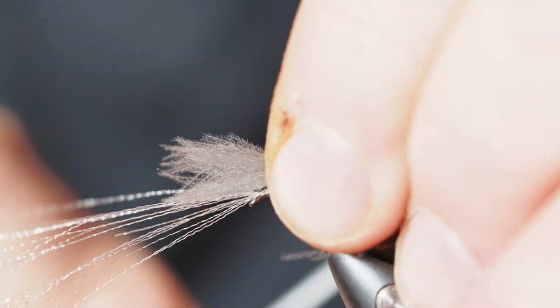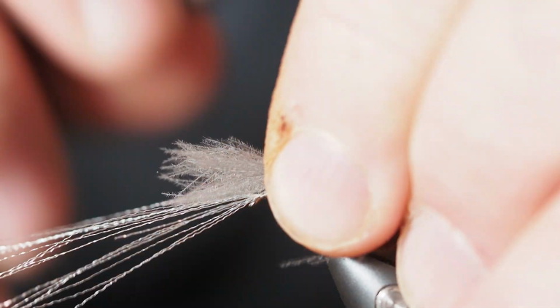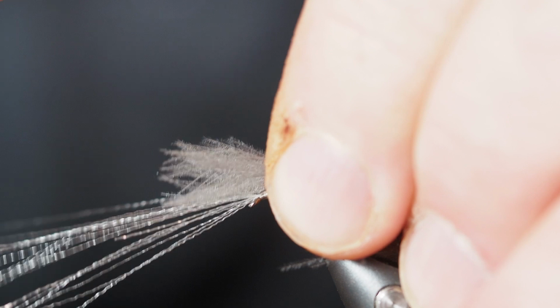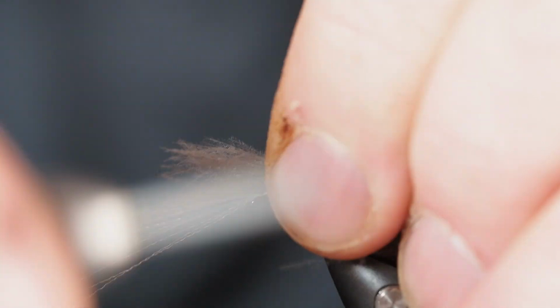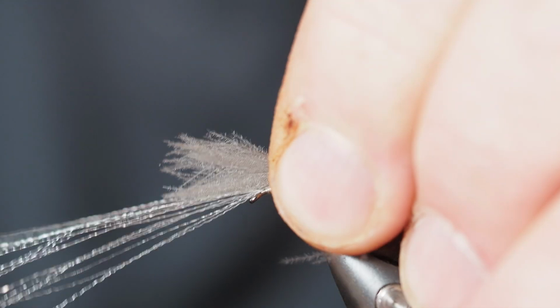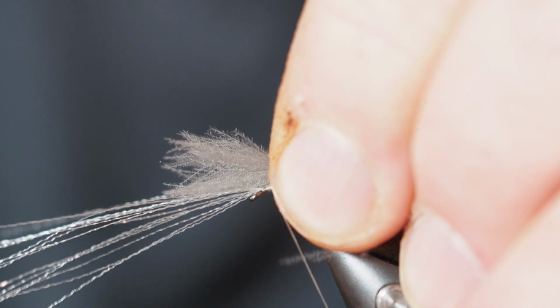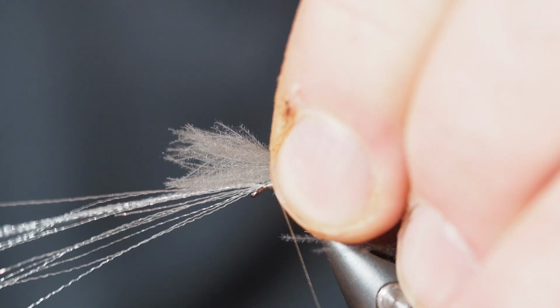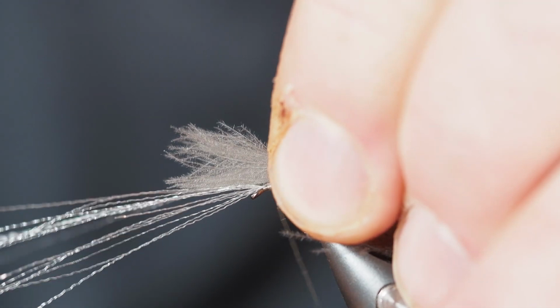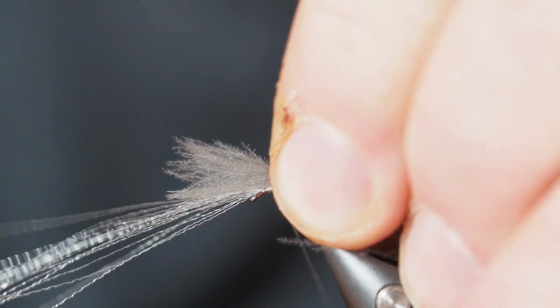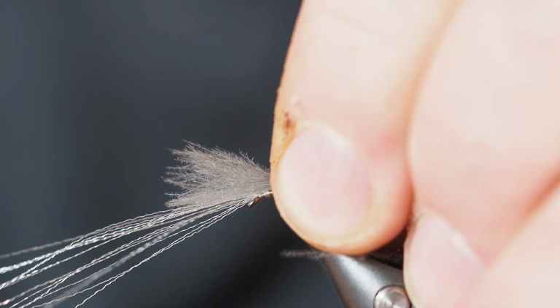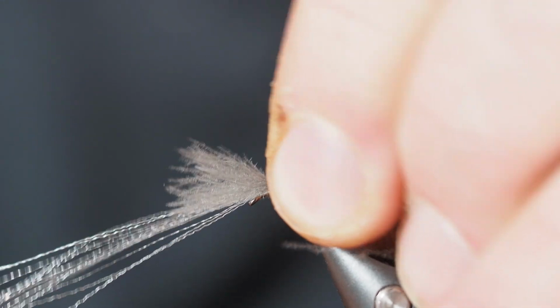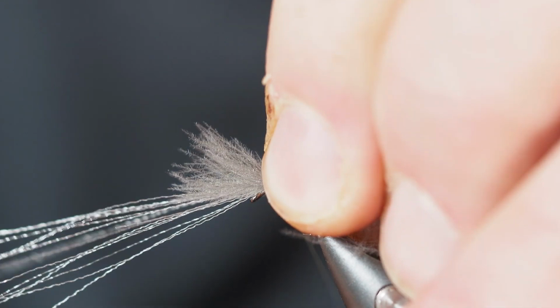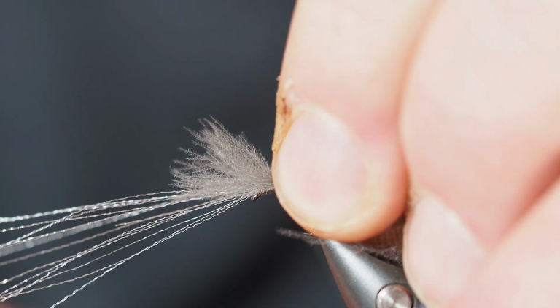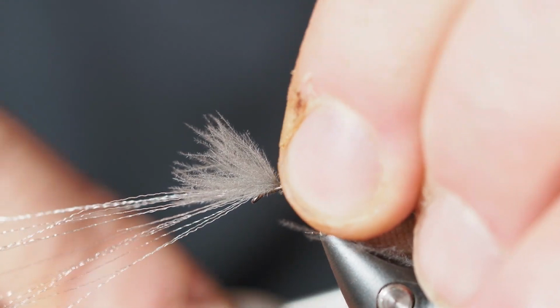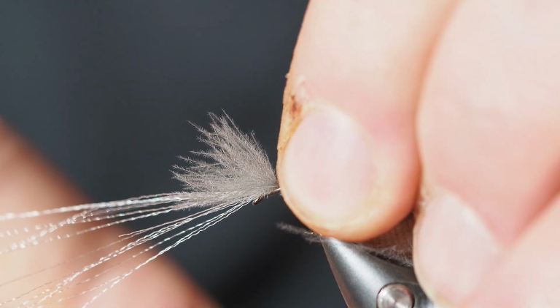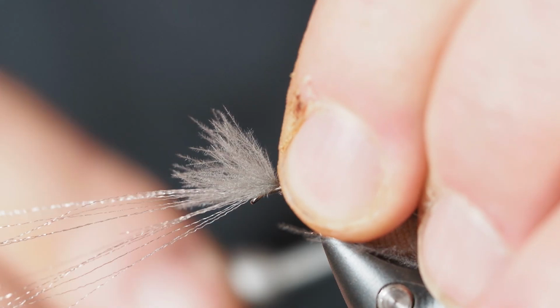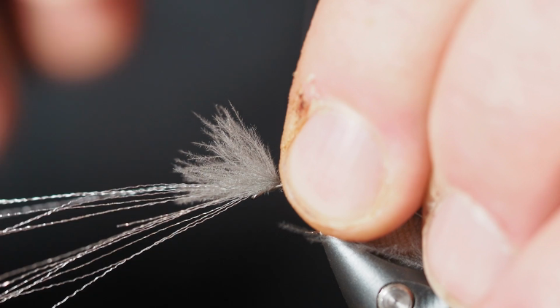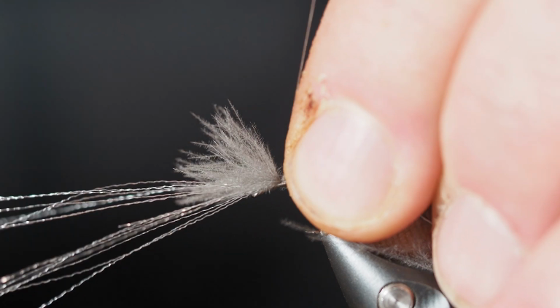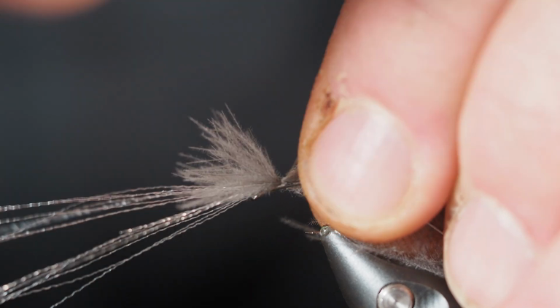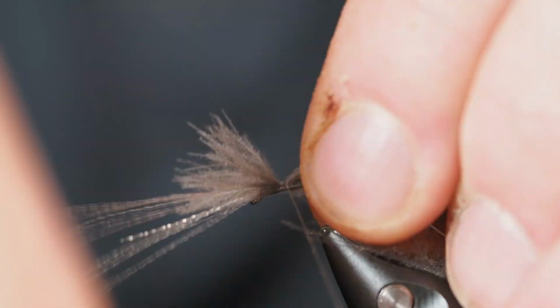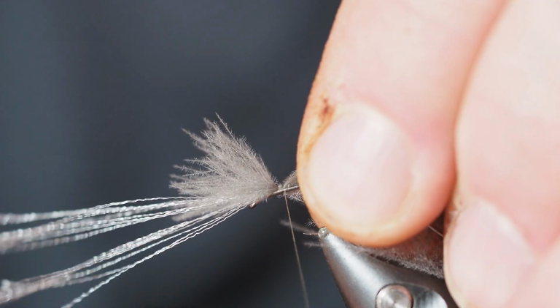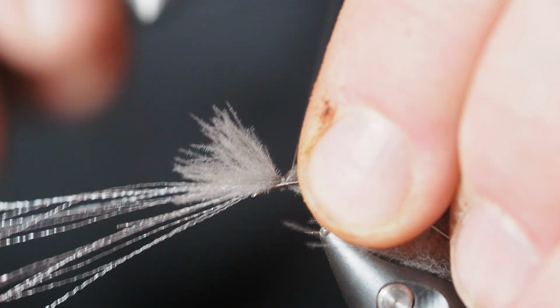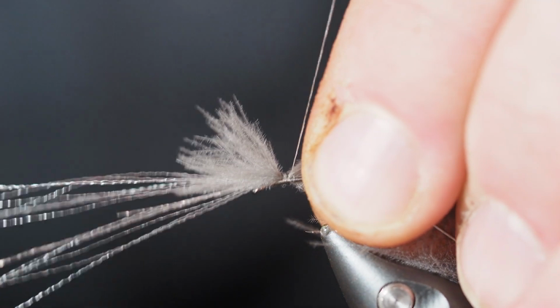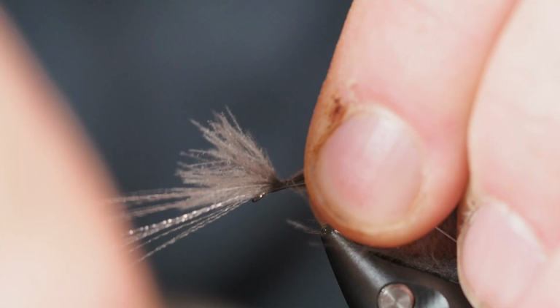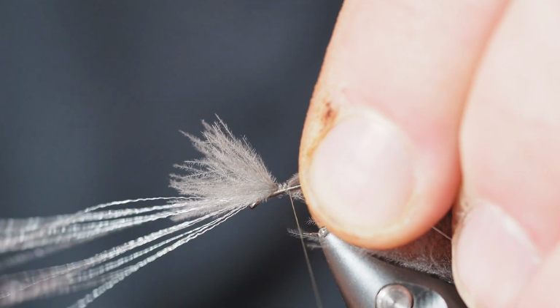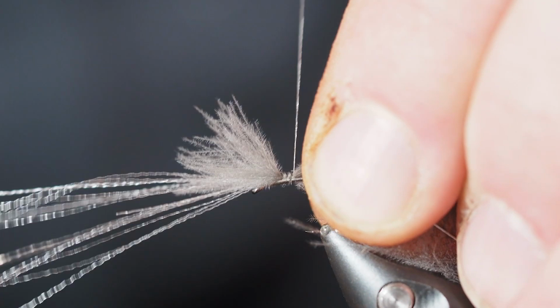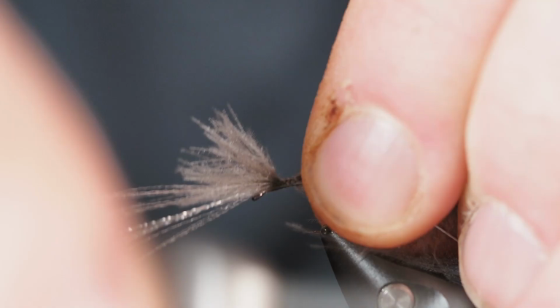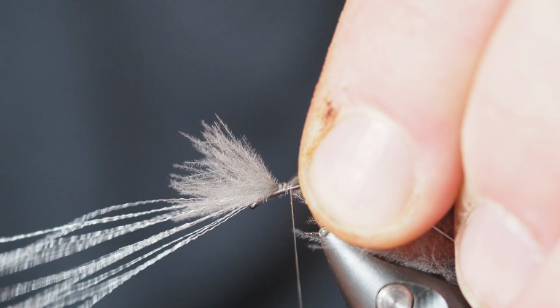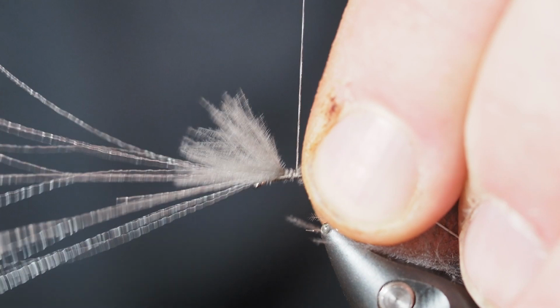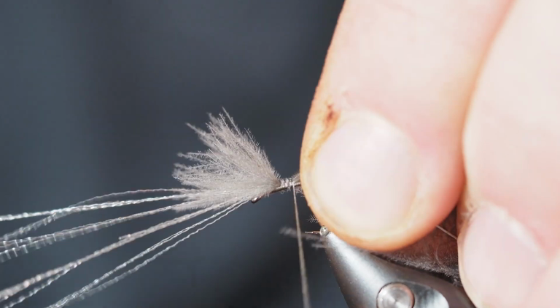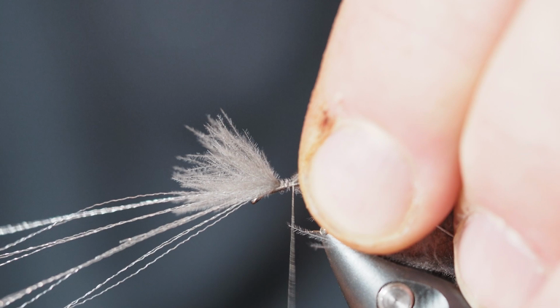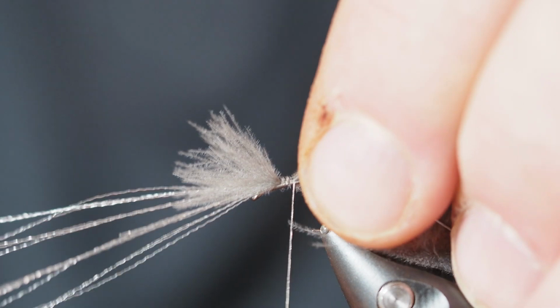I'm going to take that first thread wrap, working on pulling it a little bit tighter gently, and take a few thread wraps back to secure the CDC in place where I want it.